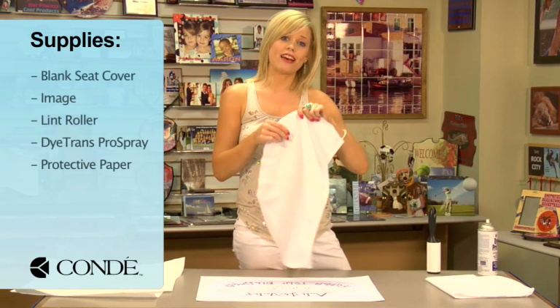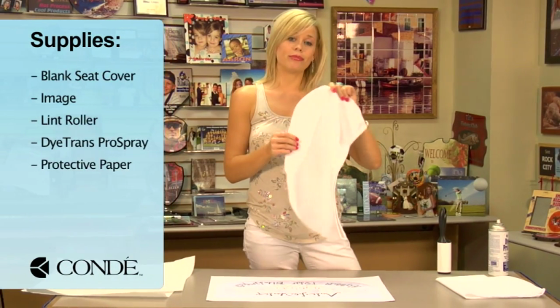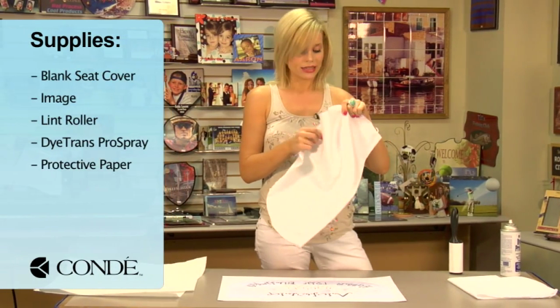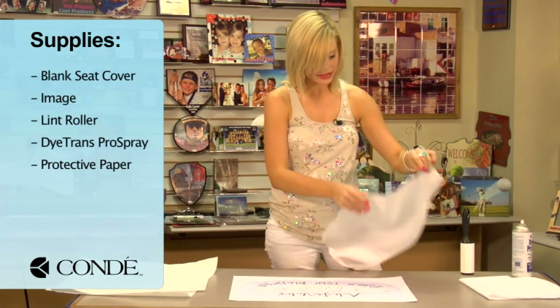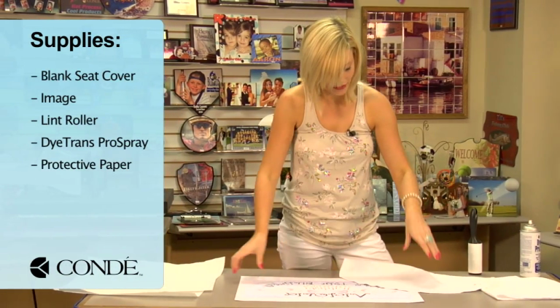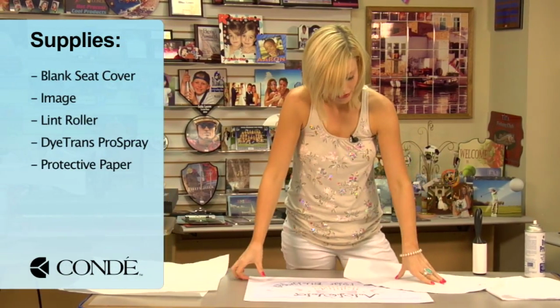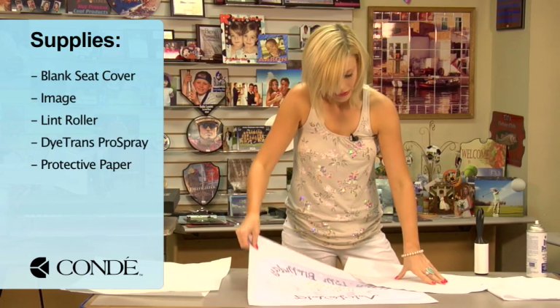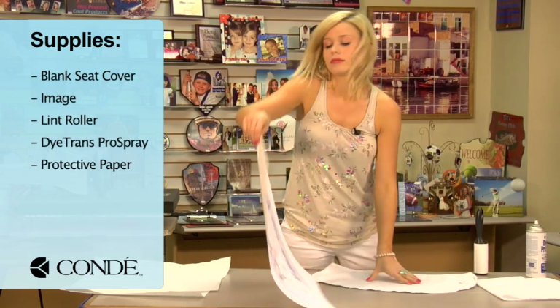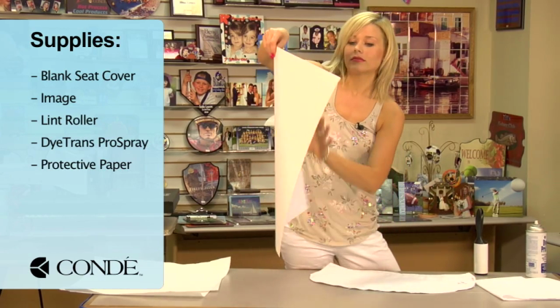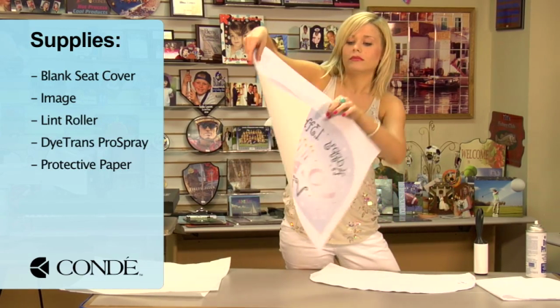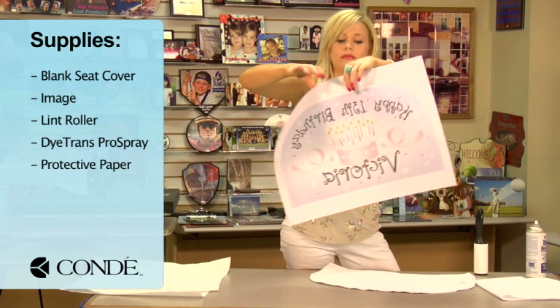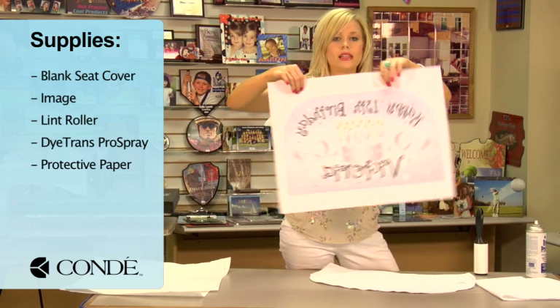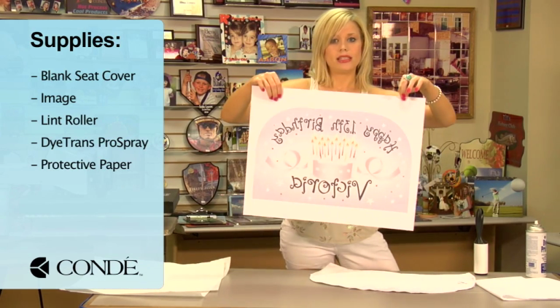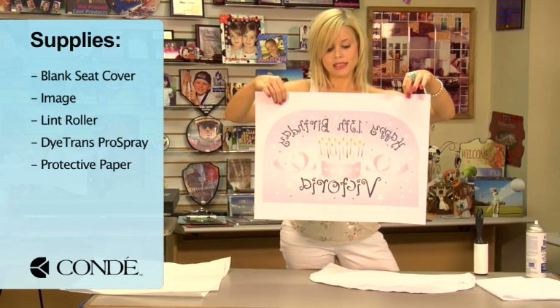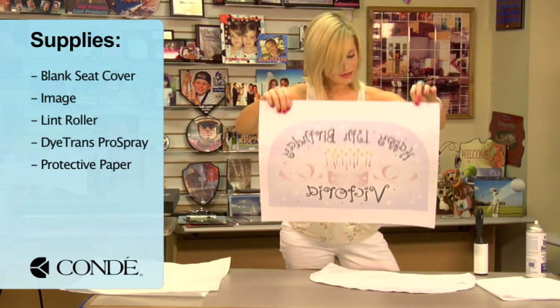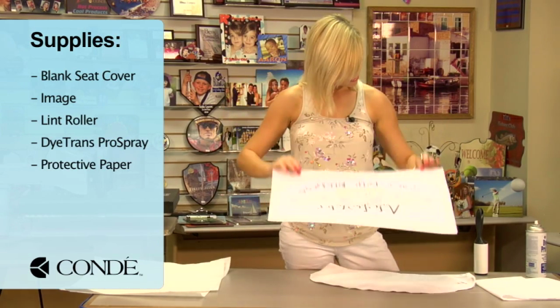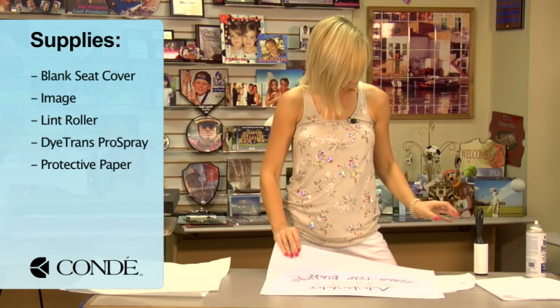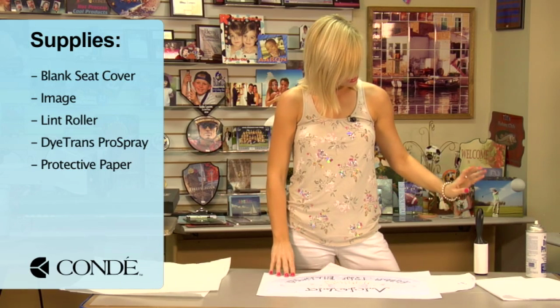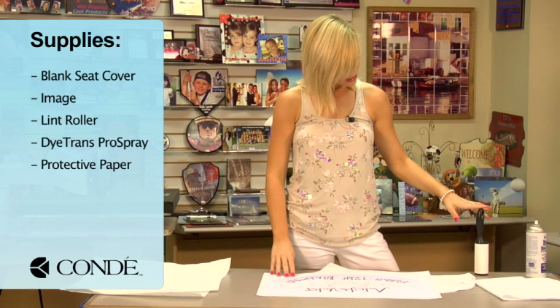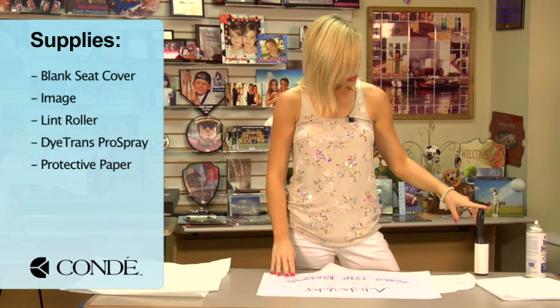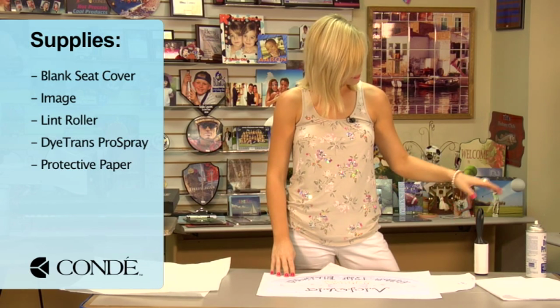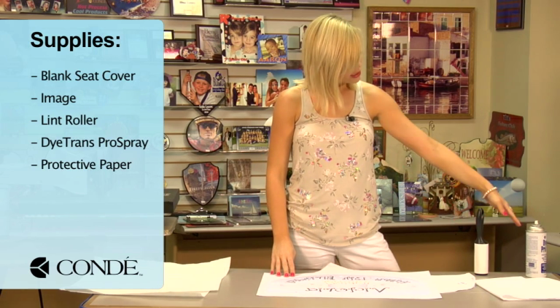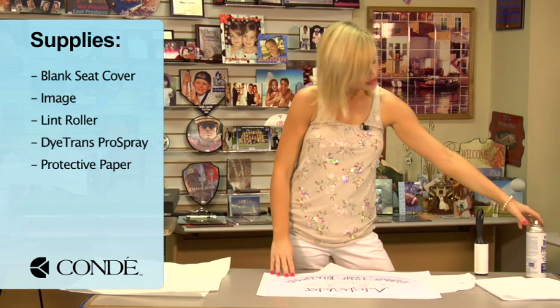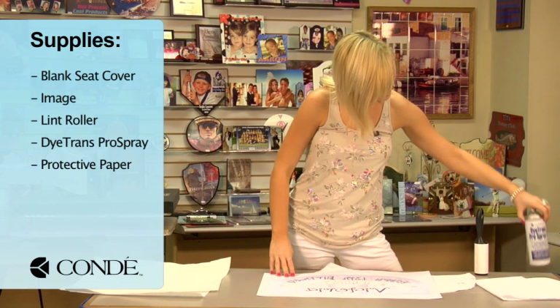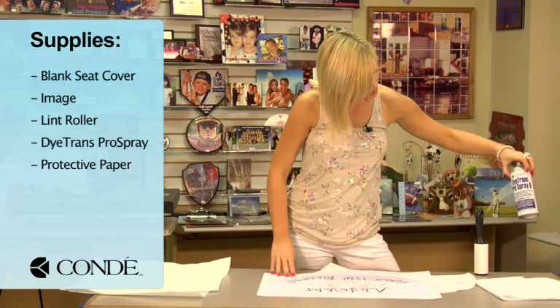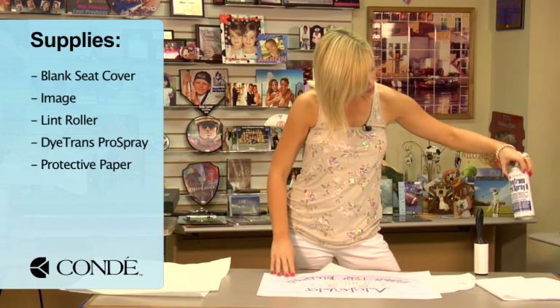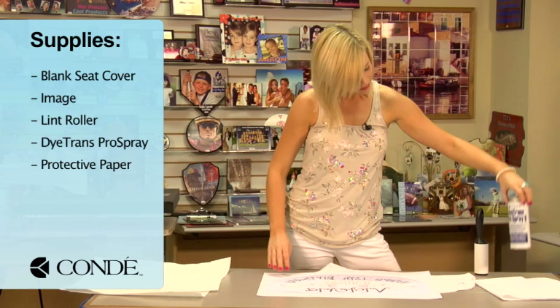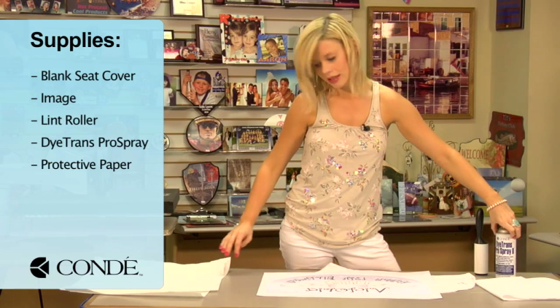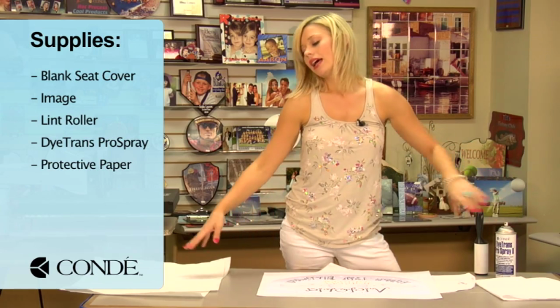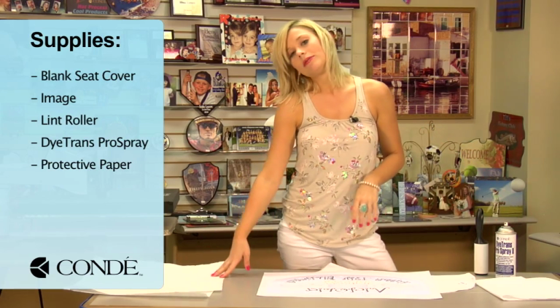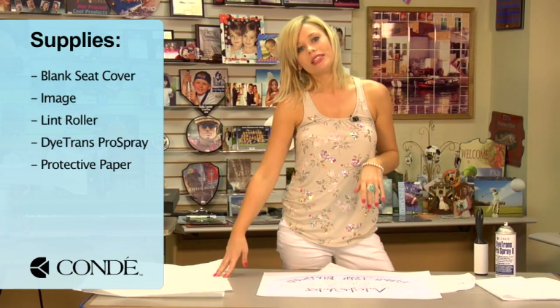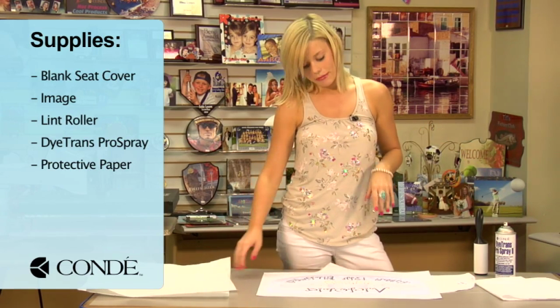I have my blank canvas seat cover, the image I'd like to display, a sticky lint roller, some Condi Dye-Trans Pro Spray, and a couple sheets of protective paper.